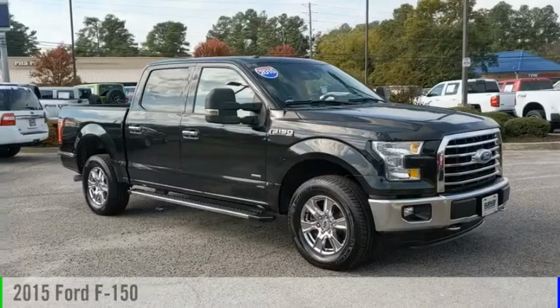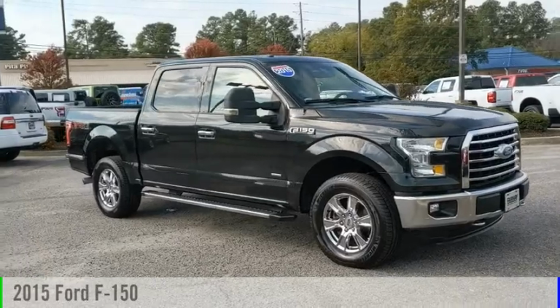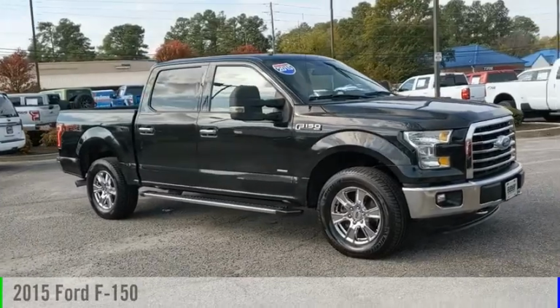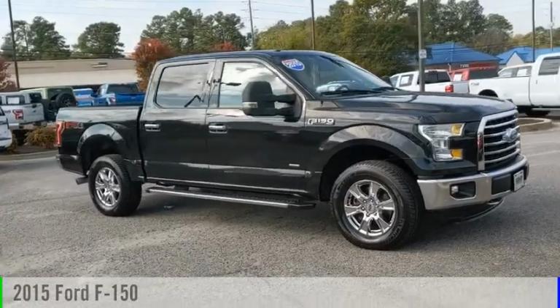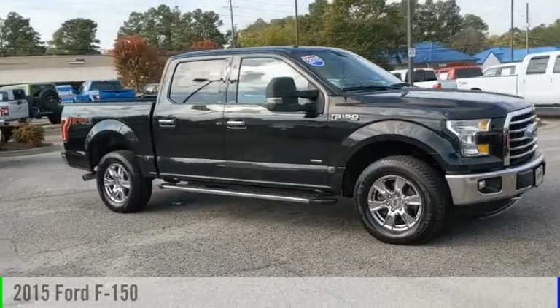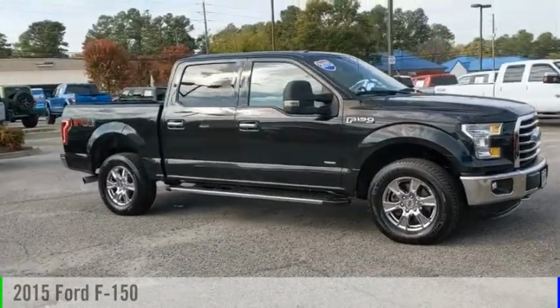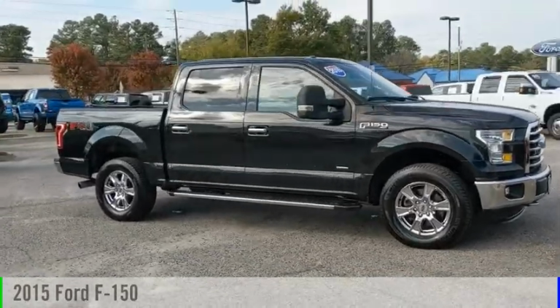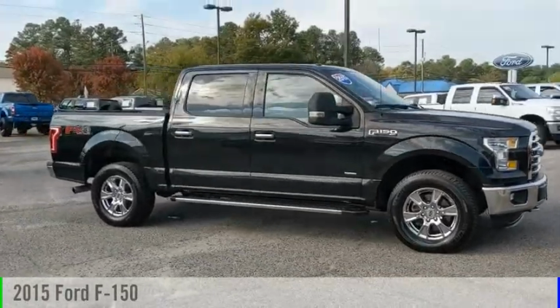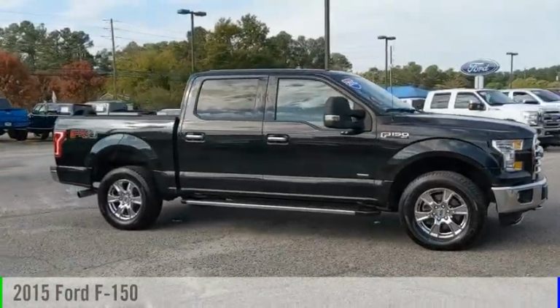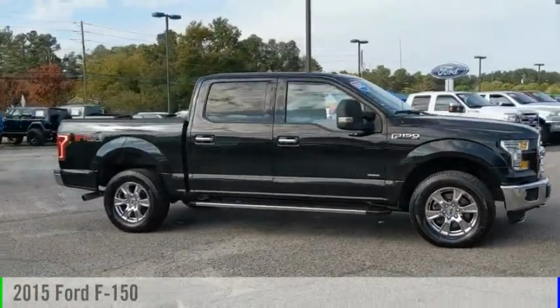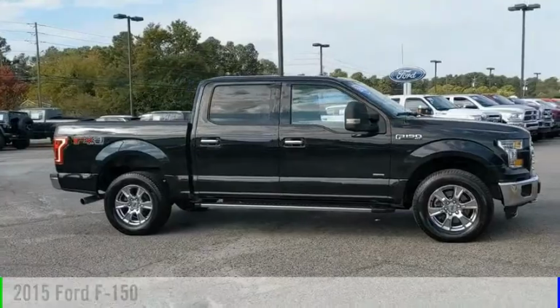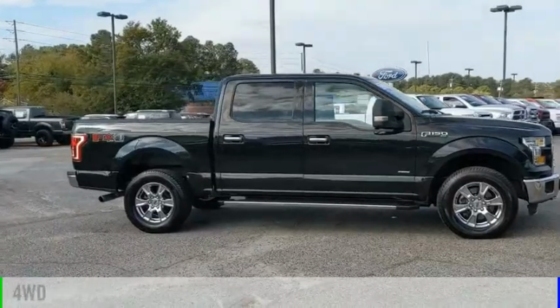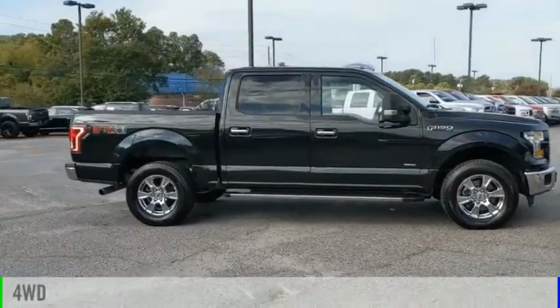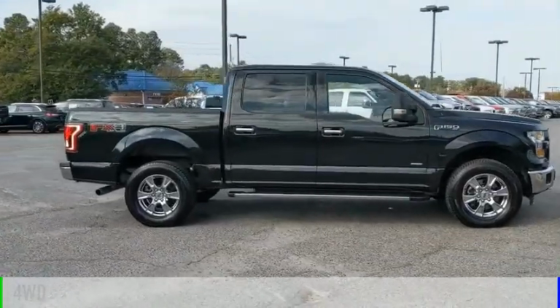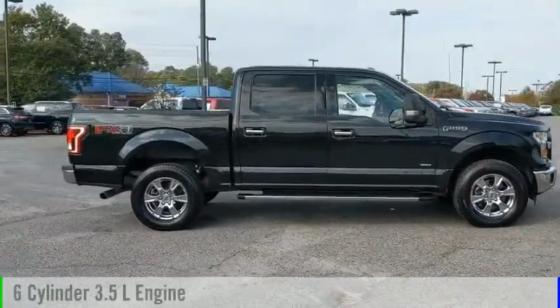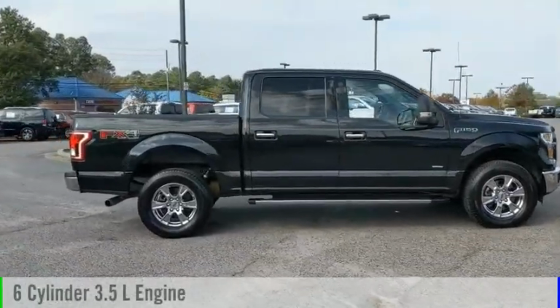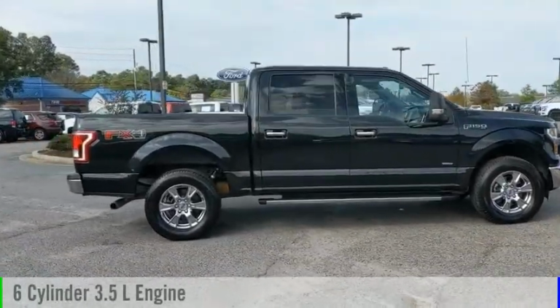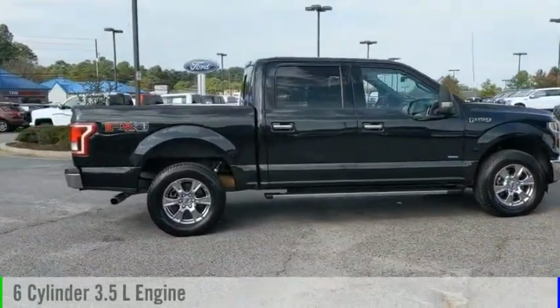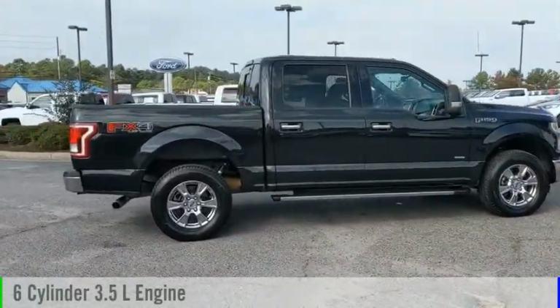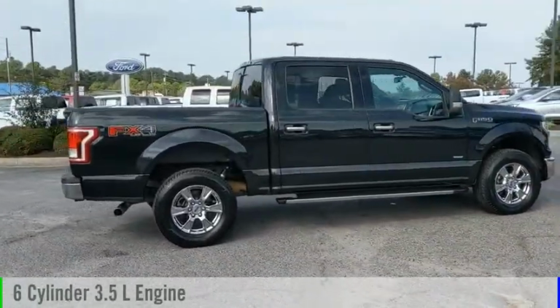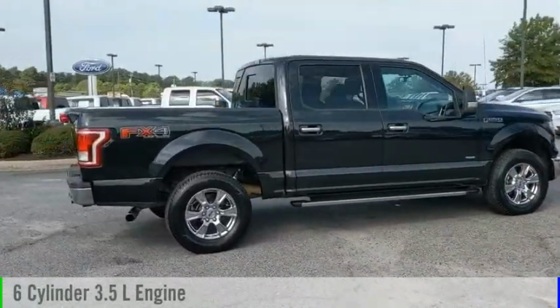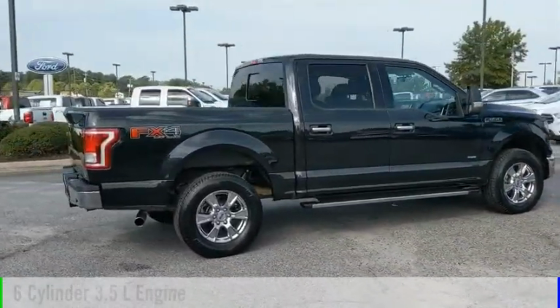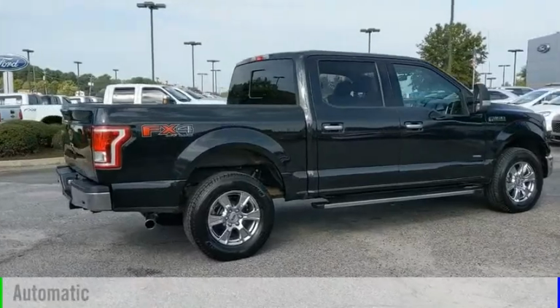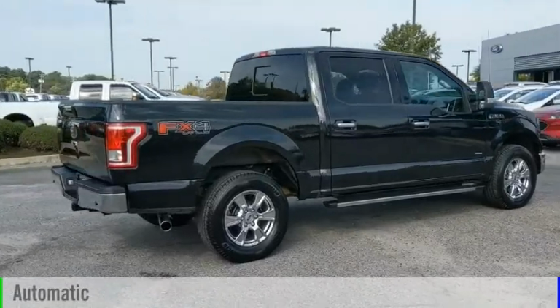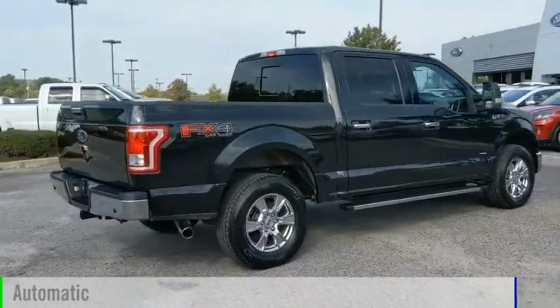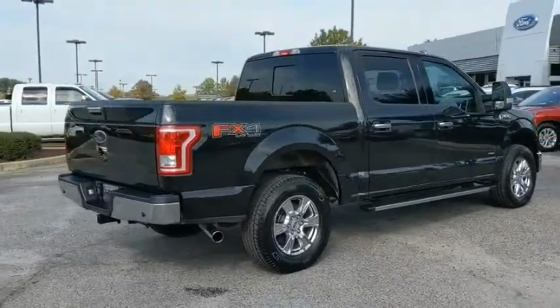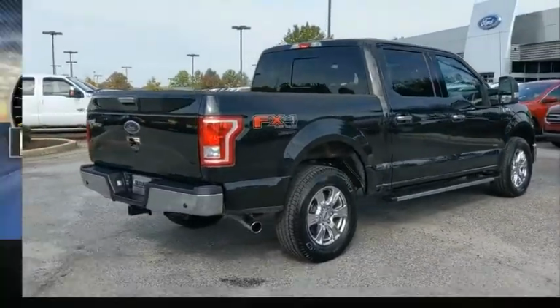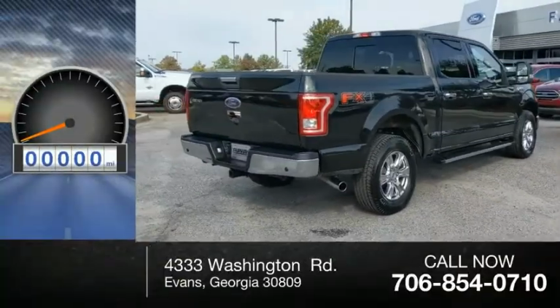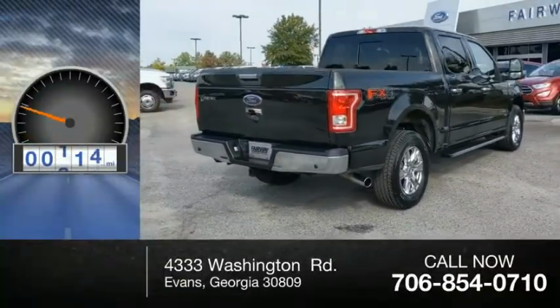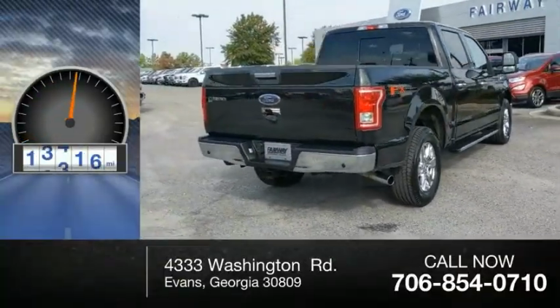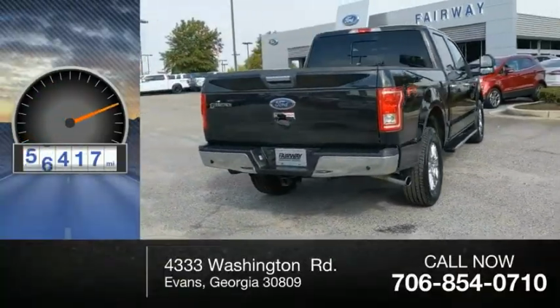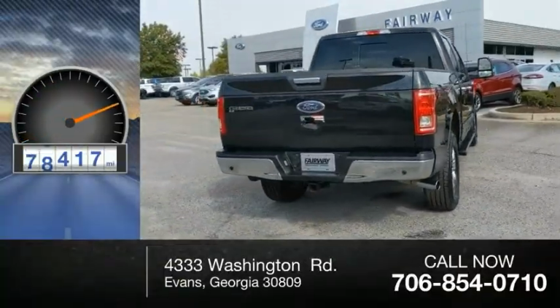Take a ride in a 2015 F-150. This vehicle is powered by a 4-wheel drive, 6-cylinder, 3.5-liter engine and comes with an automatic transmission. This vehicle has less than 90,000 miles.